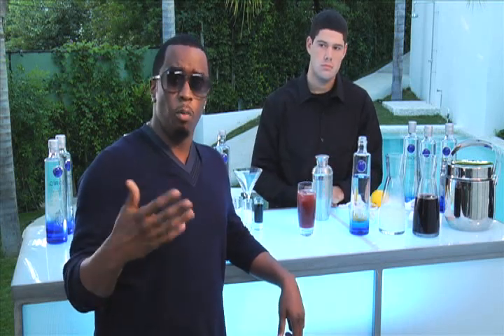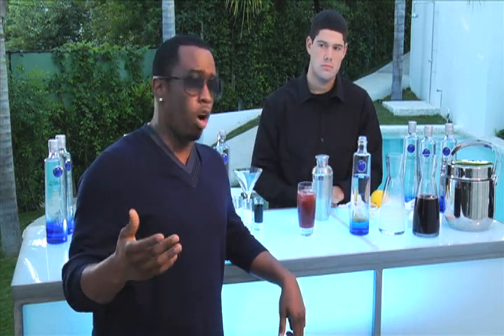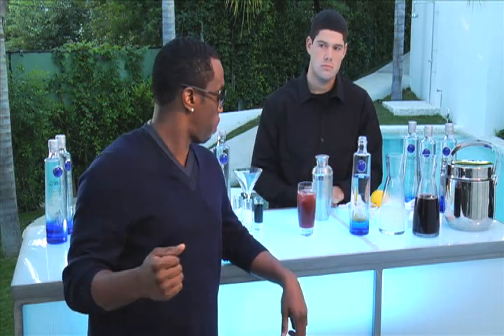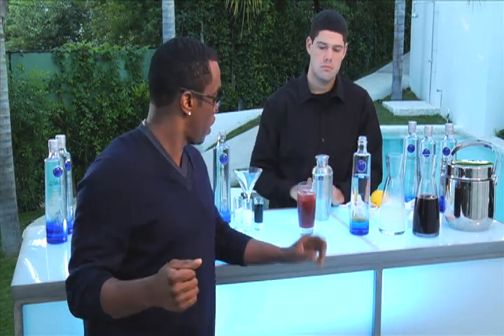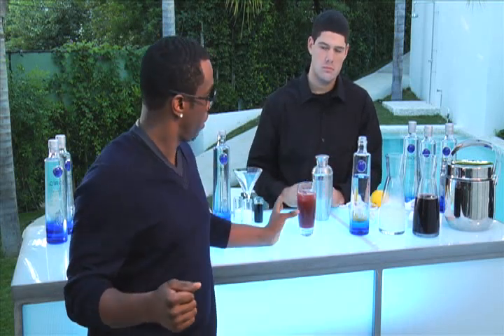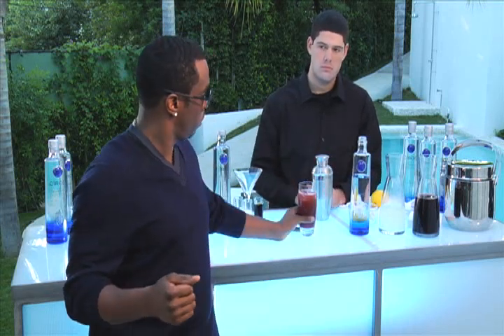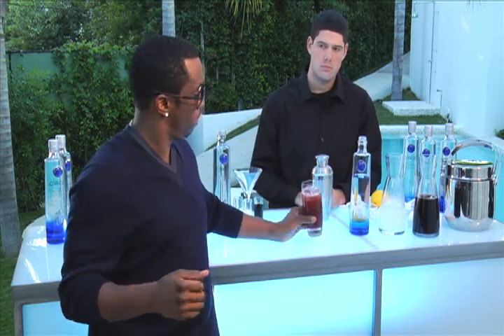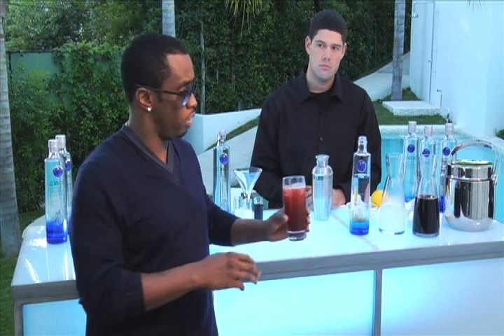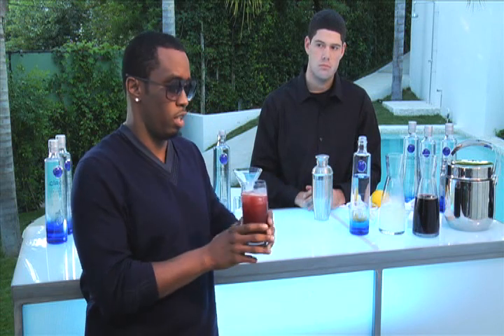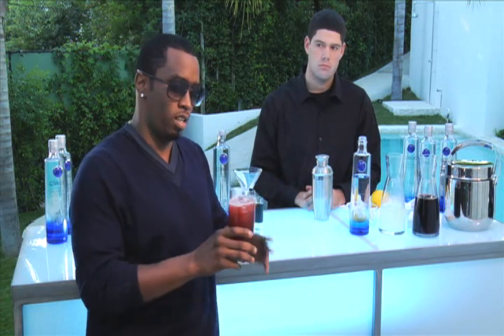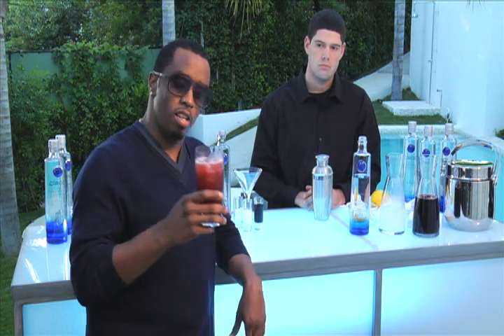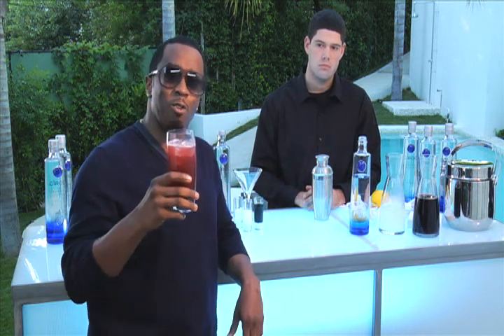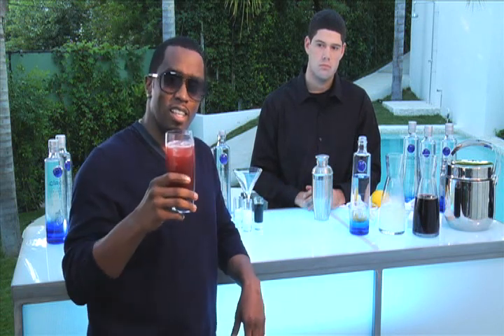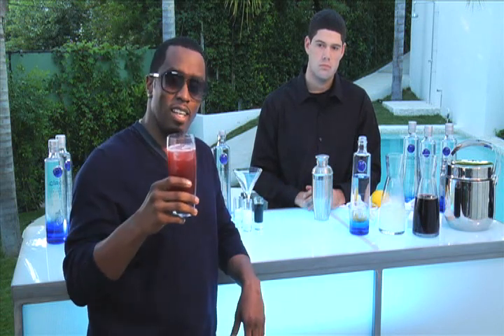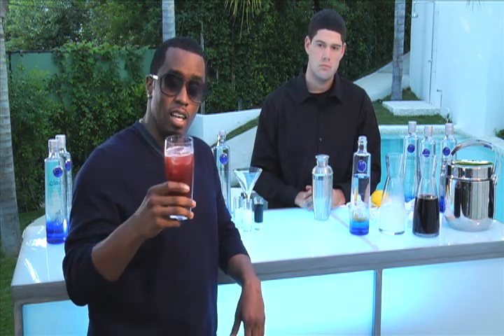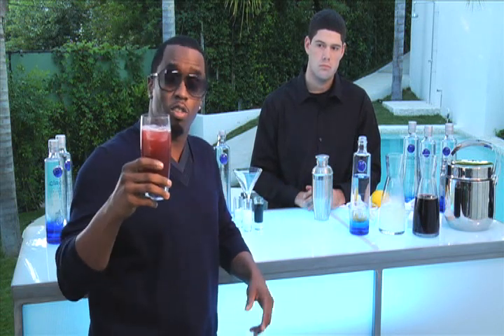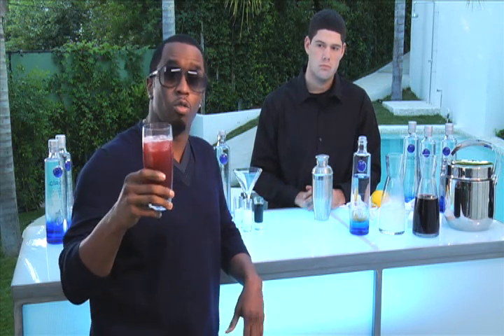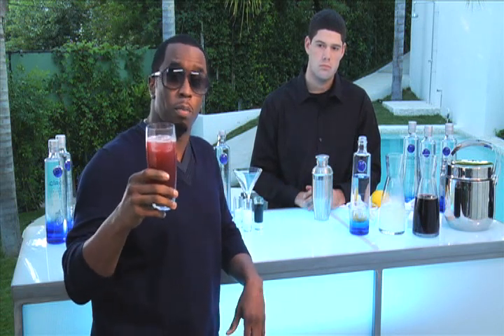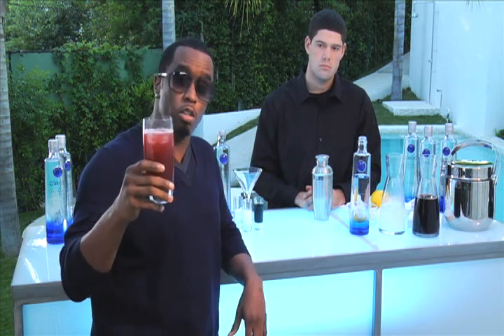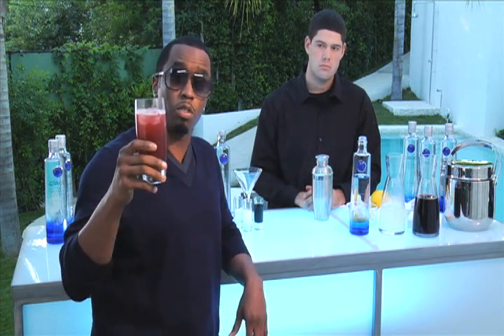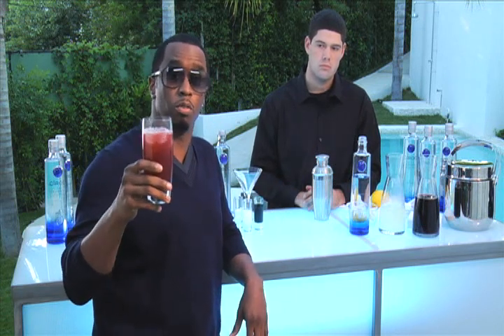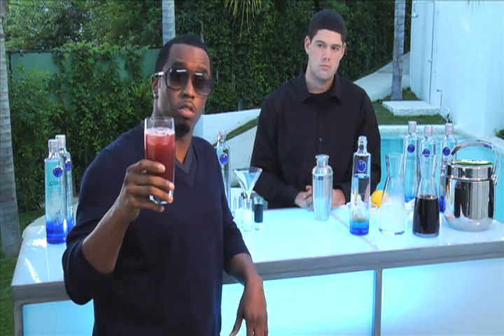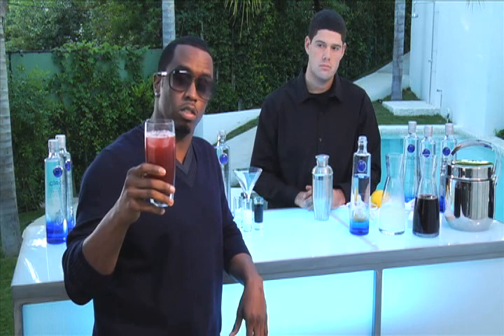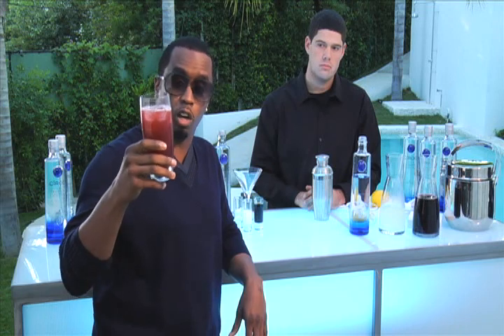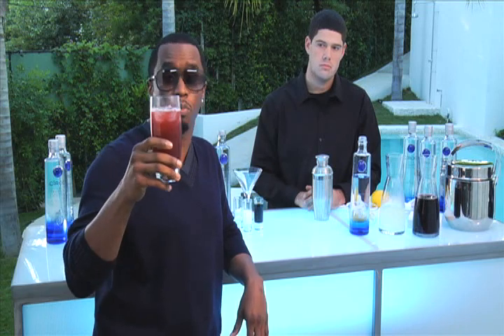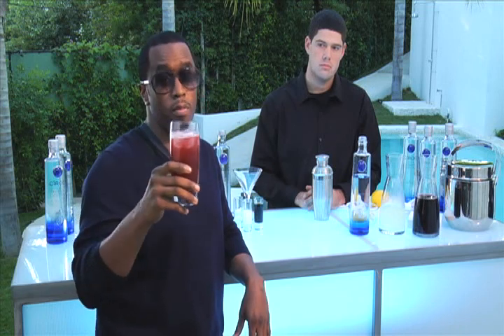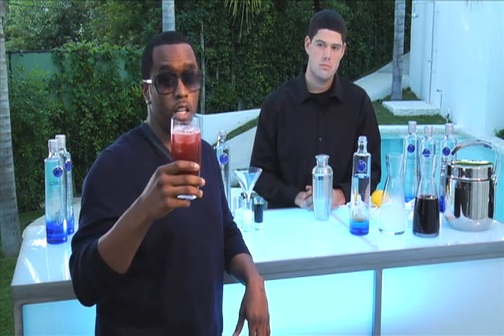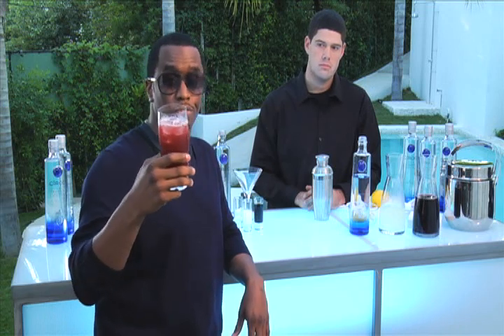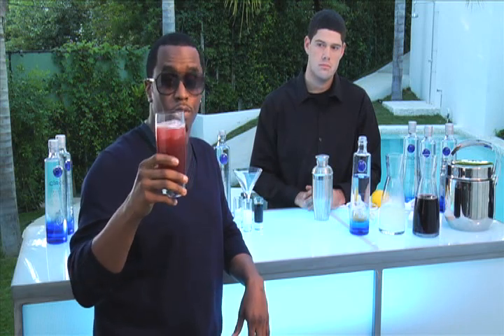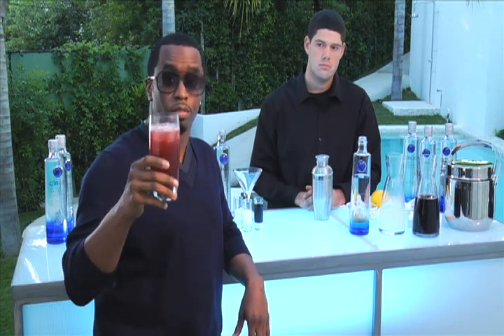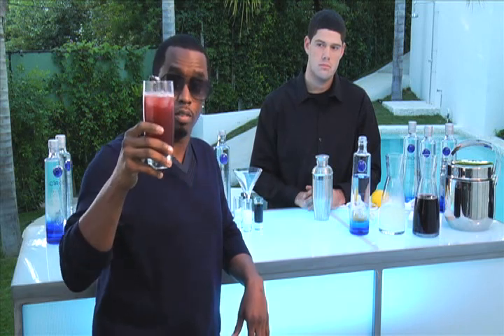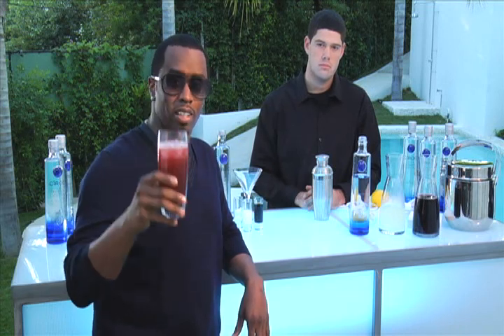You're more than welcome to partake. An O.G. Diddy — here's to you. May all your dreams come true. Ciroc Ultra Premium Vodka. Peace.